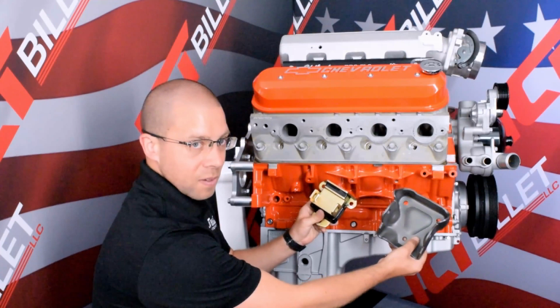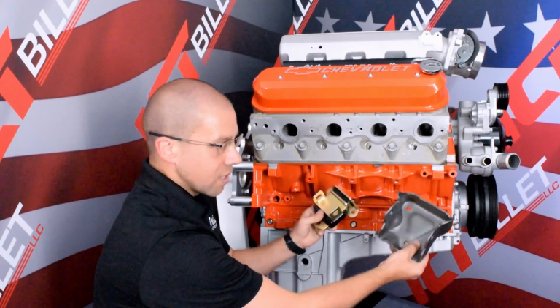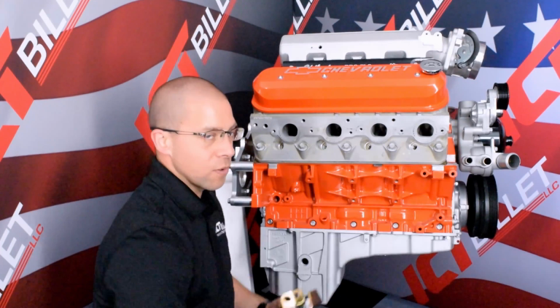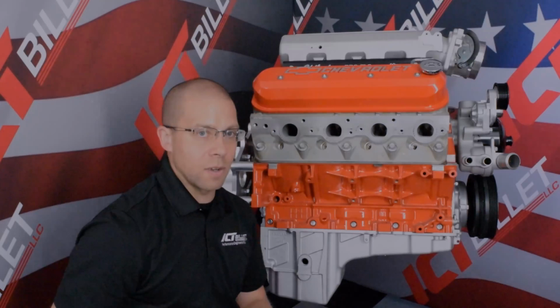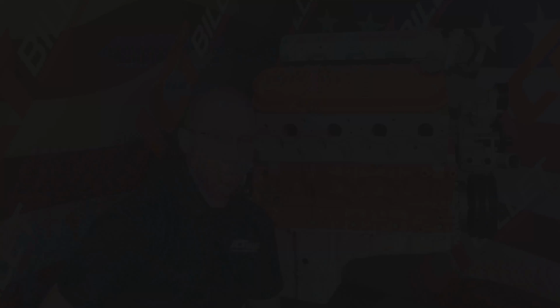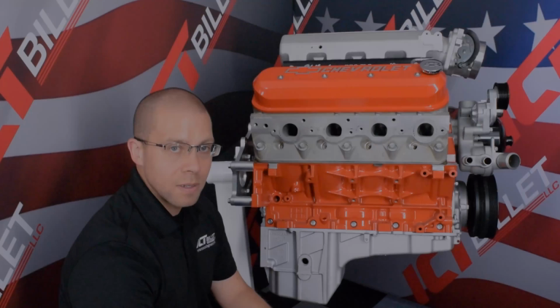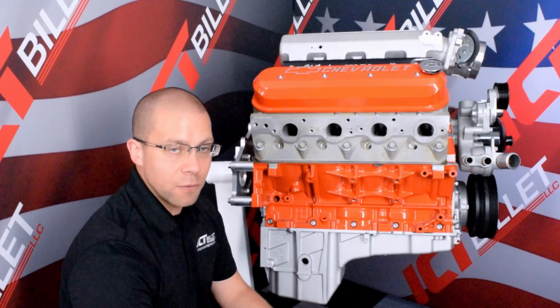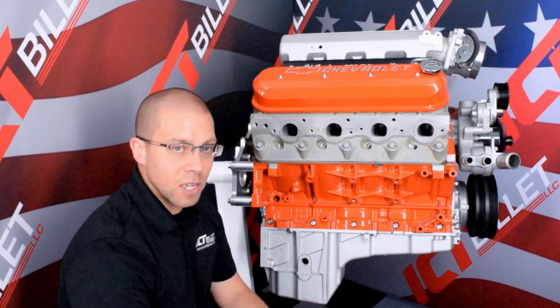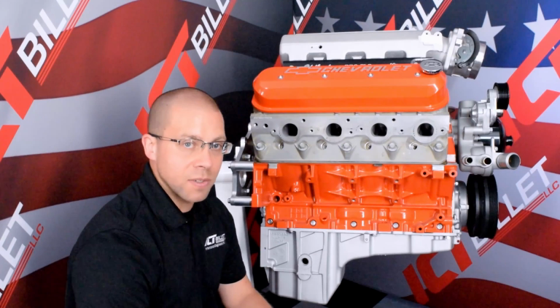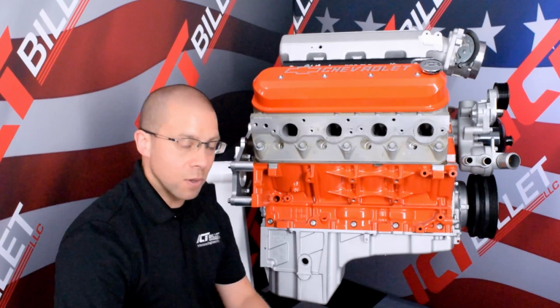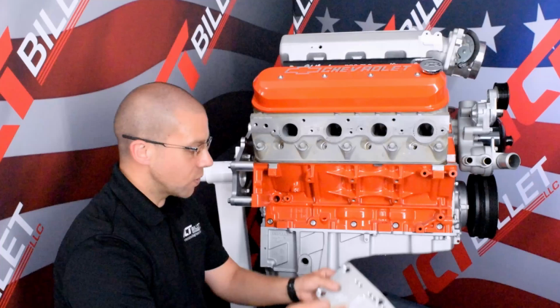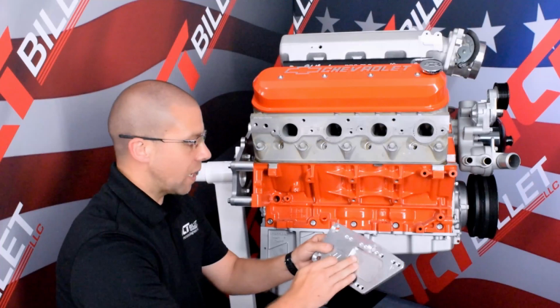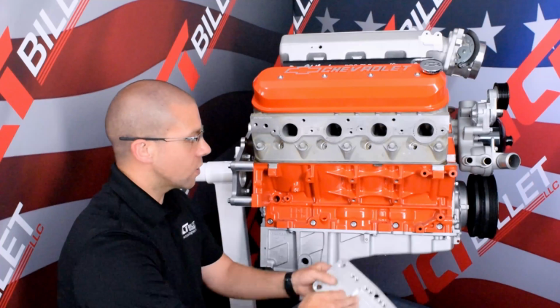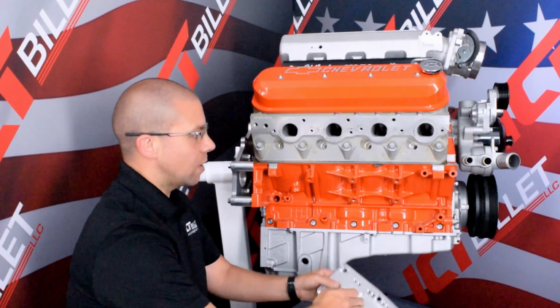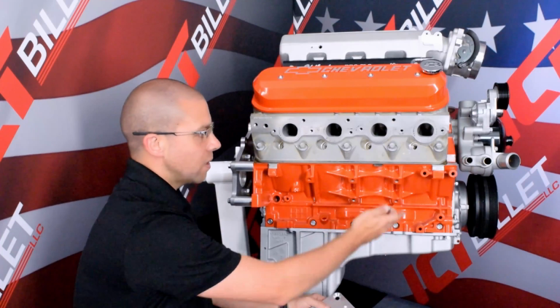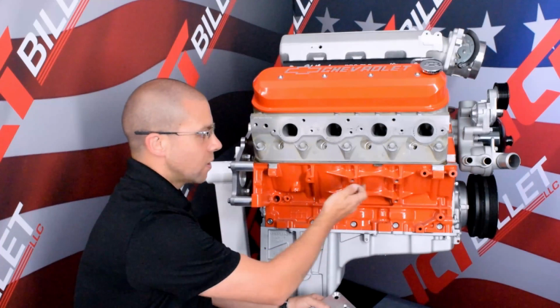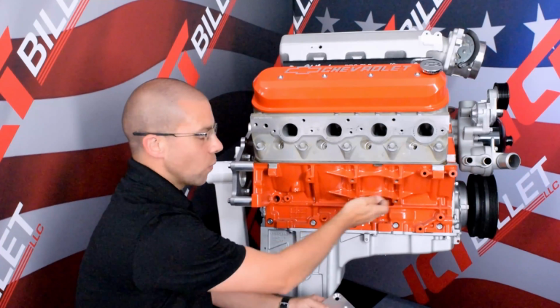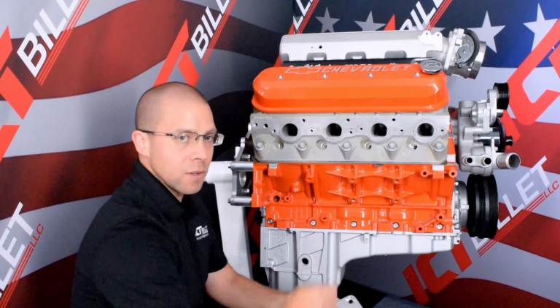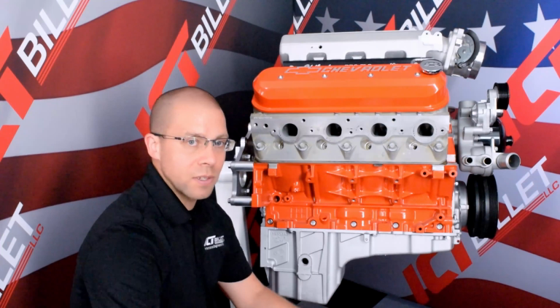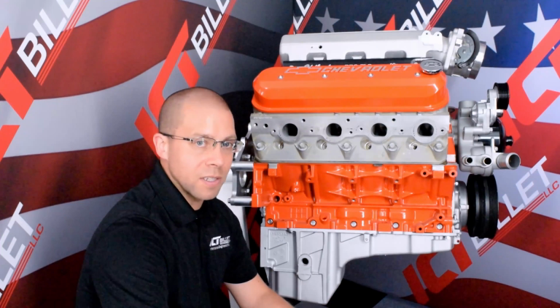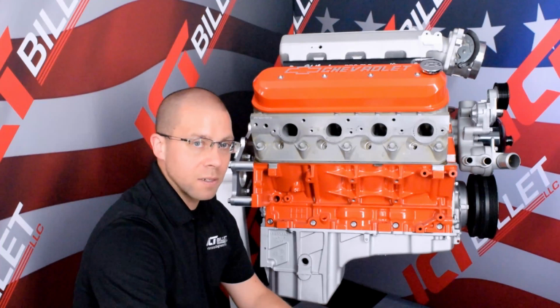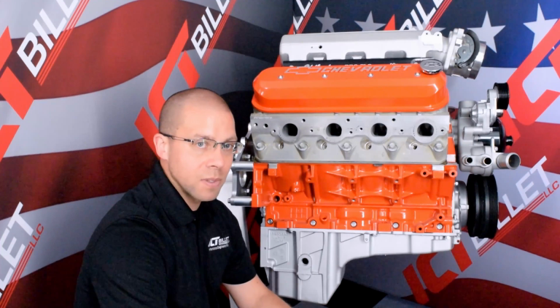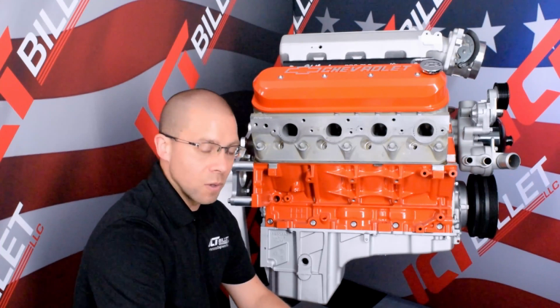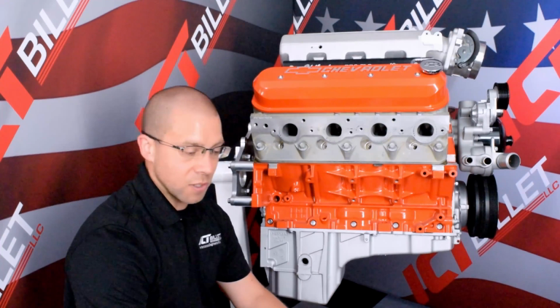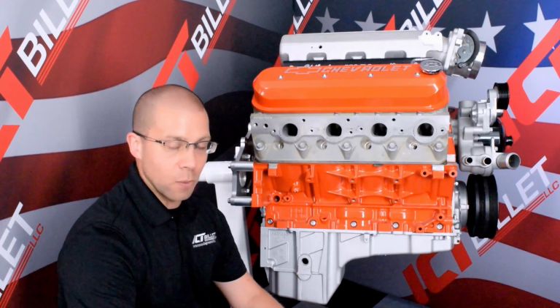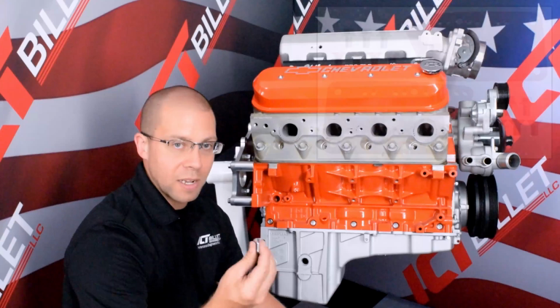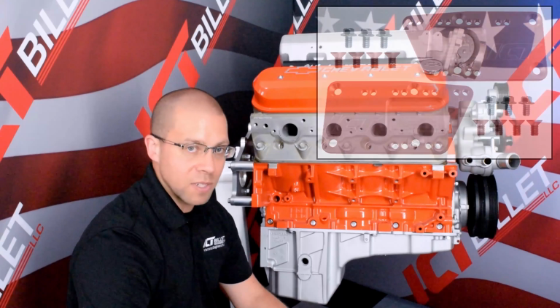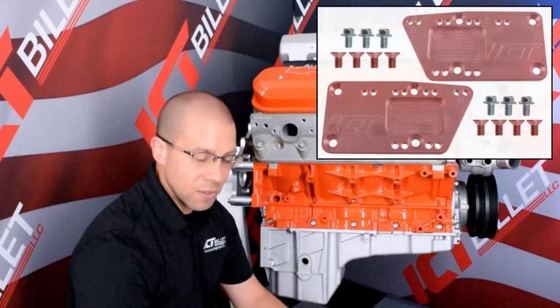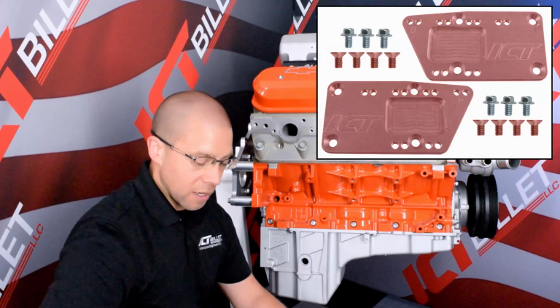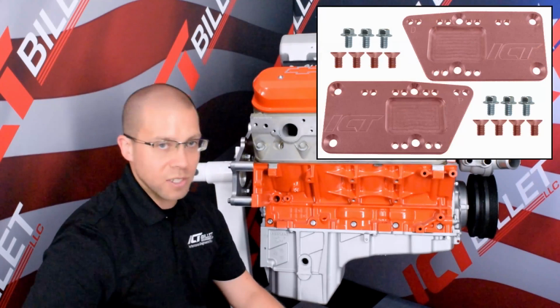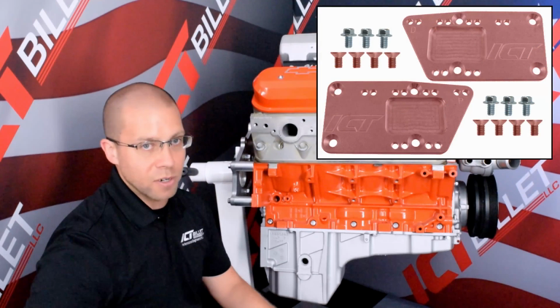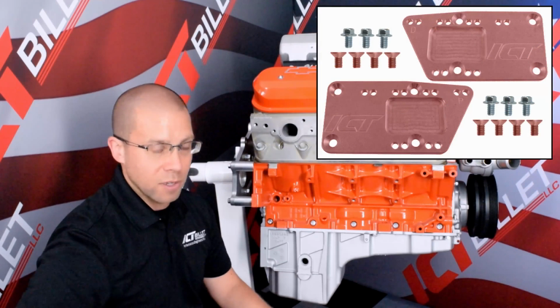Now let's get ready for the install. The first step is we're going to be bolting our passenger side adapter plate to the four threaded holes on the LS block. We're going to be using our four flathead M10 bolts and our six millimeter allen wrench.